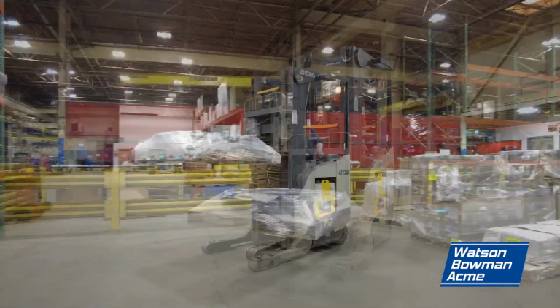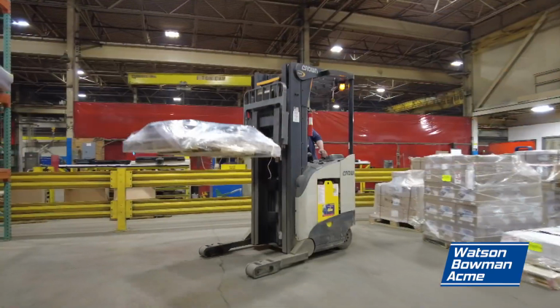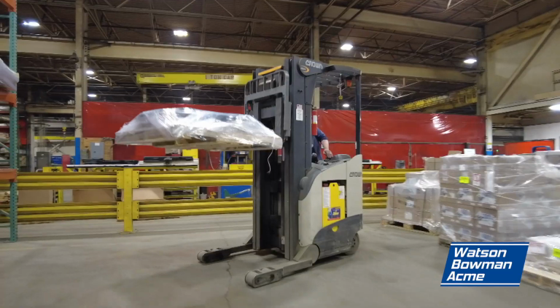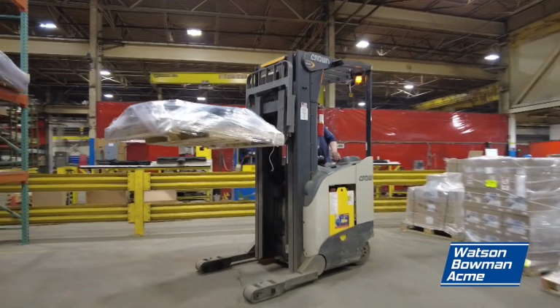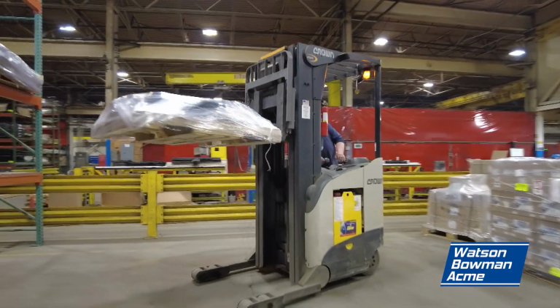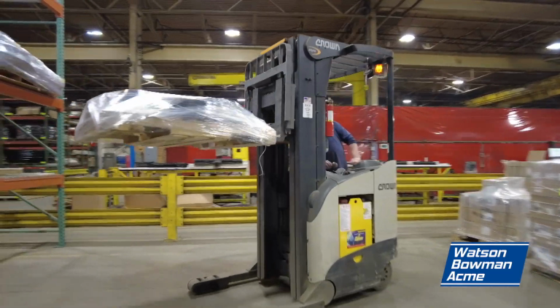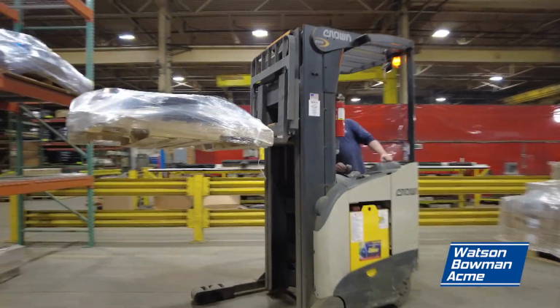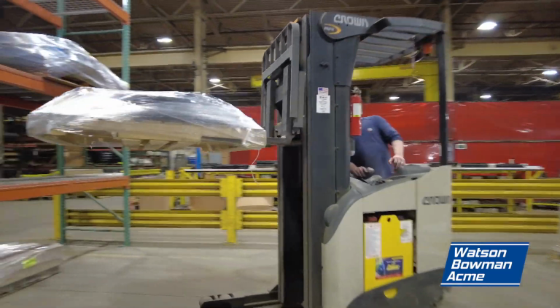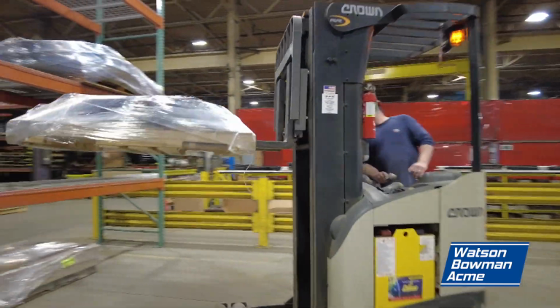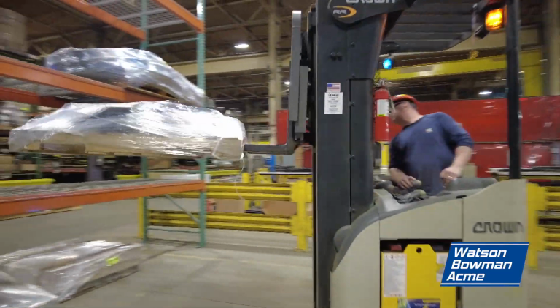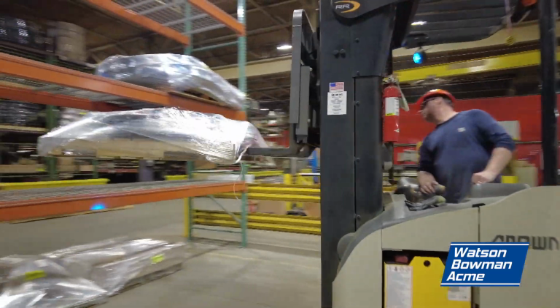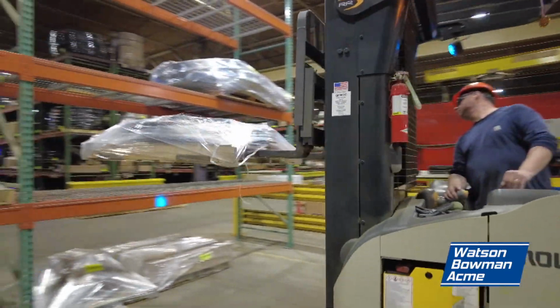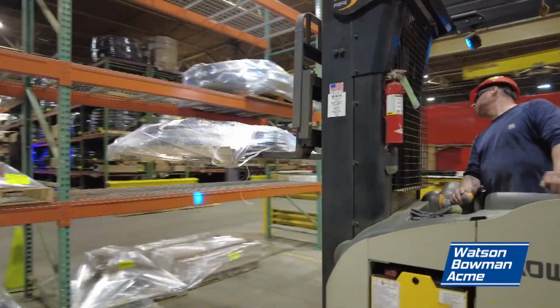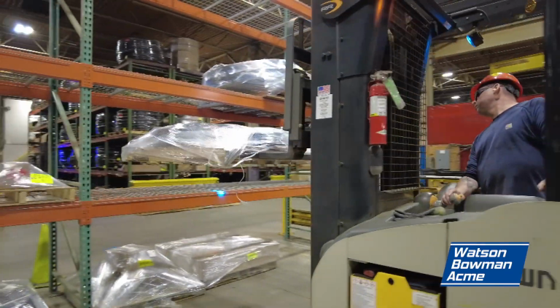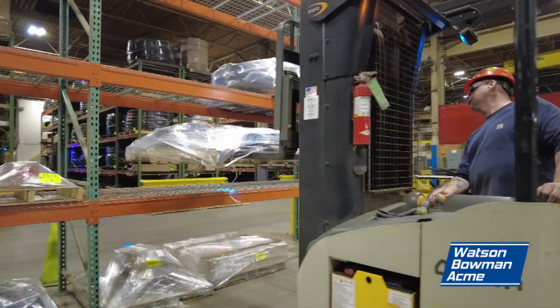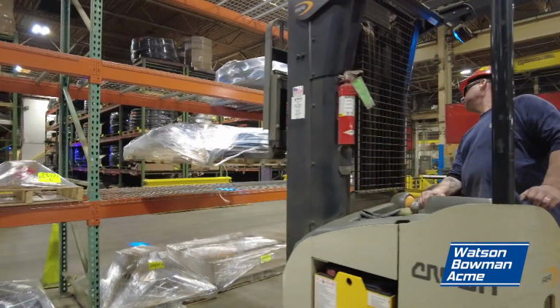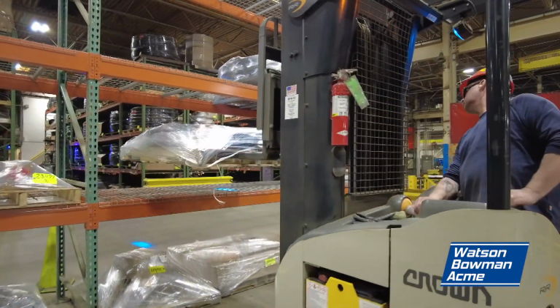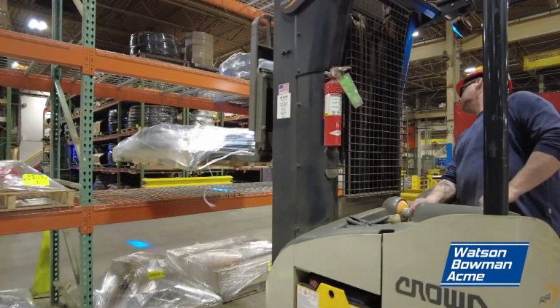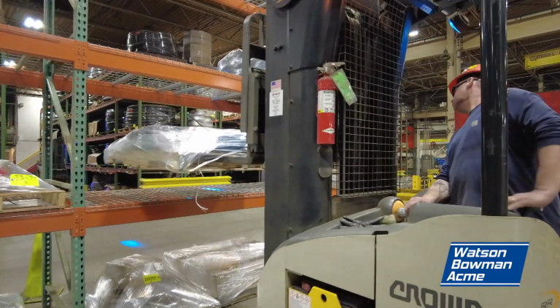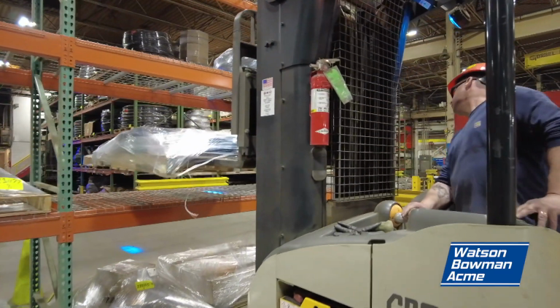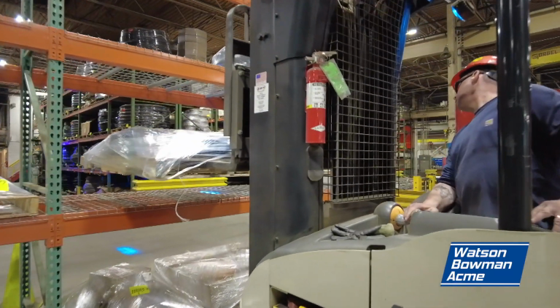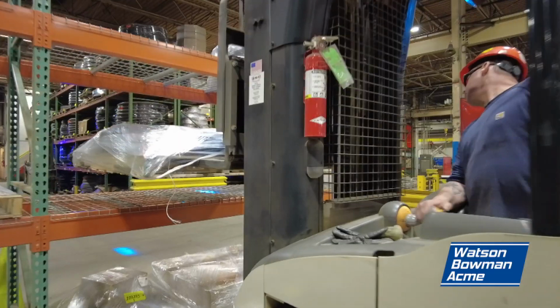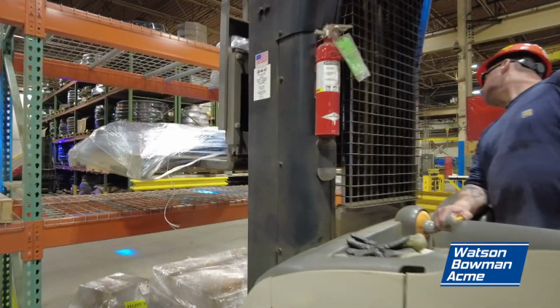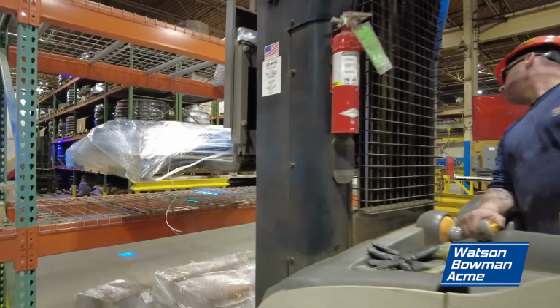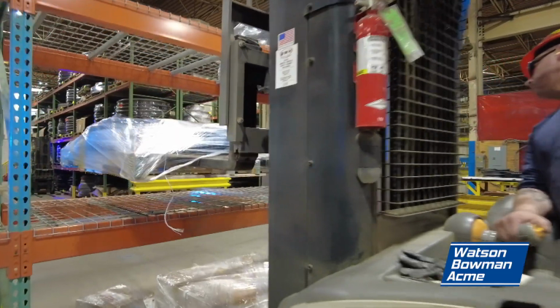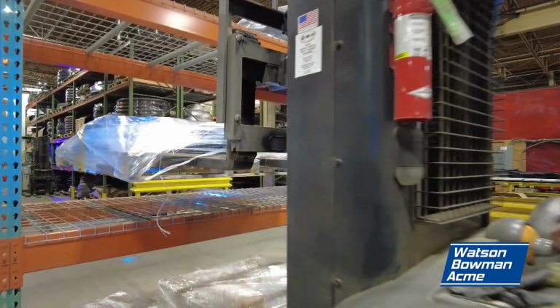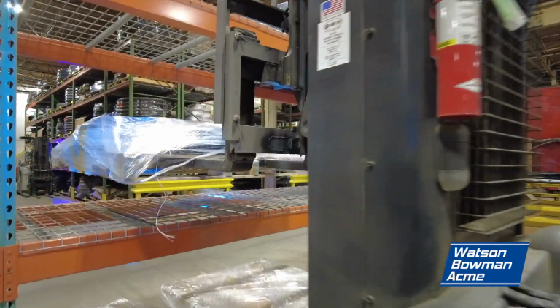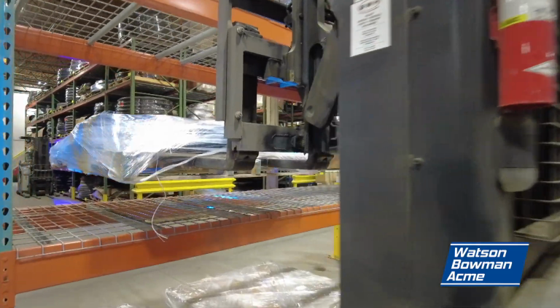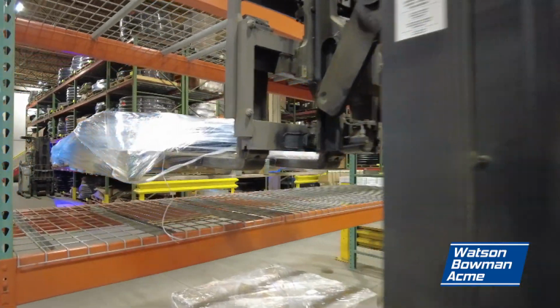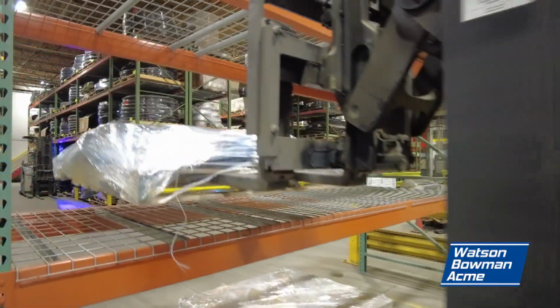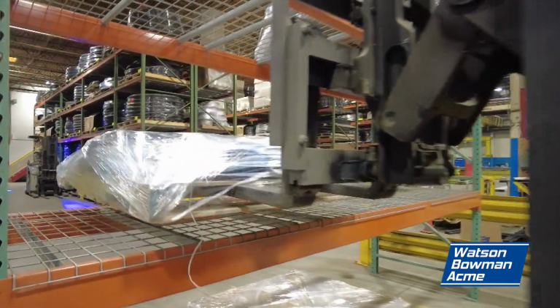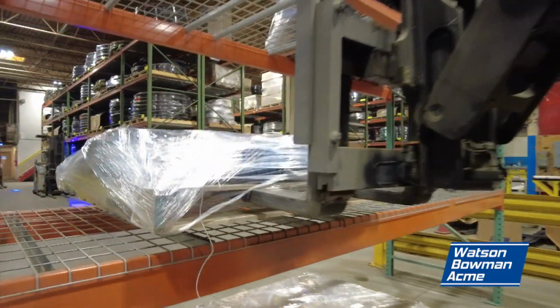Finally, label it with its job number. Leave the seal on the shipping area rack. Loaders will take it when the truck arrives.